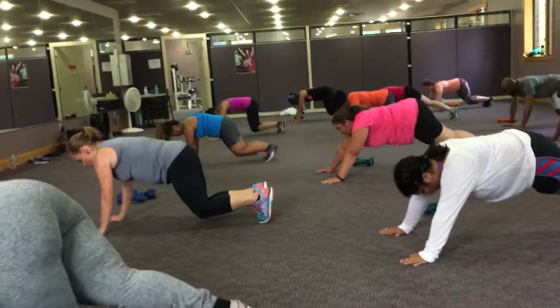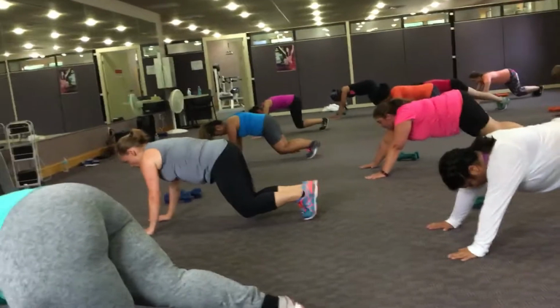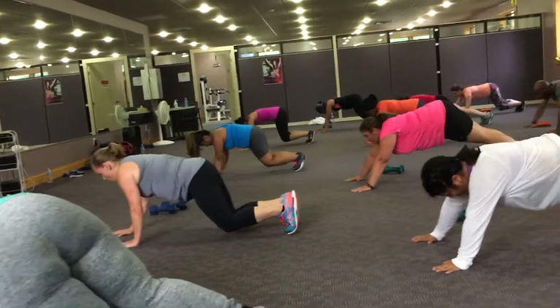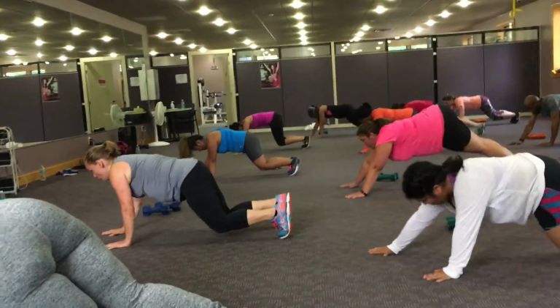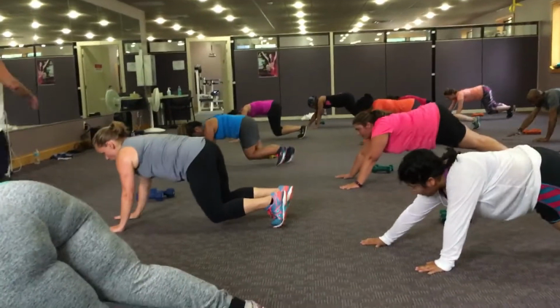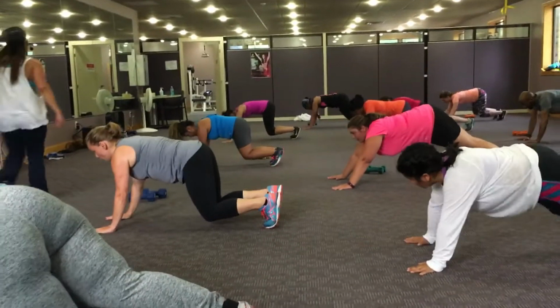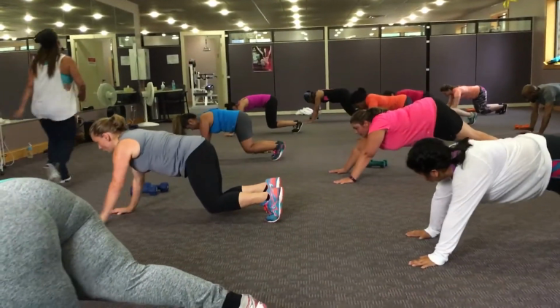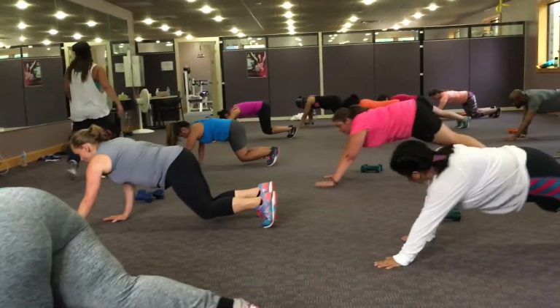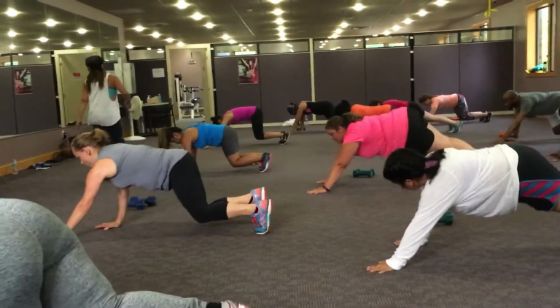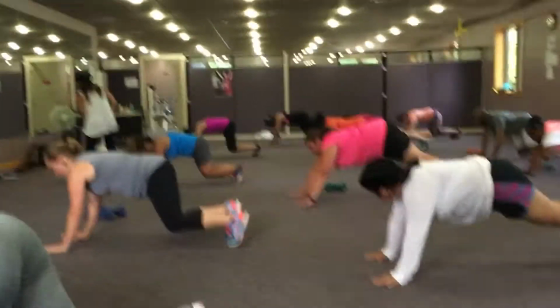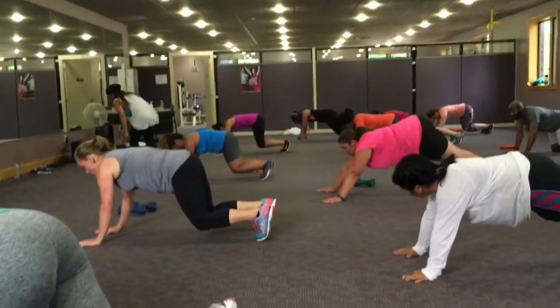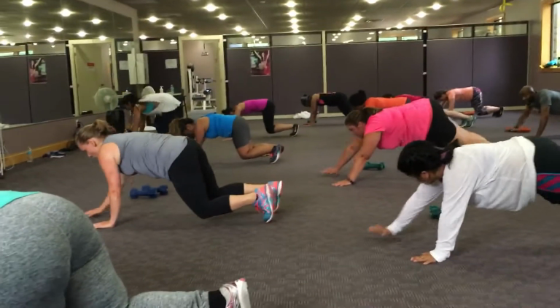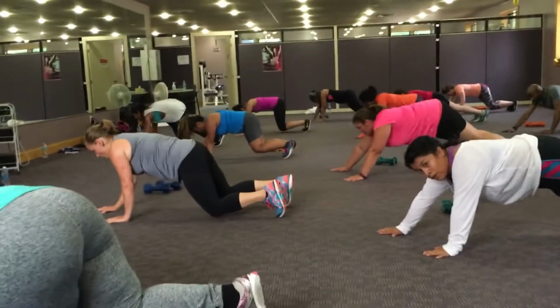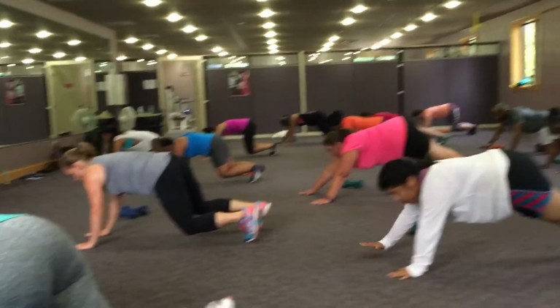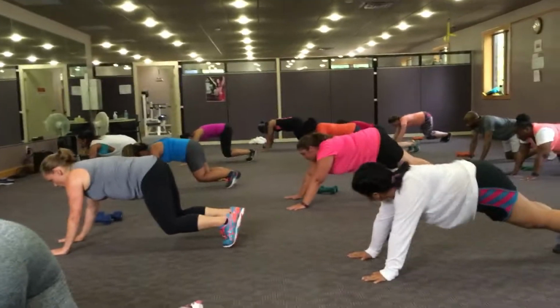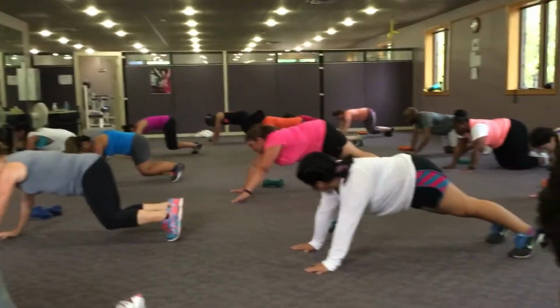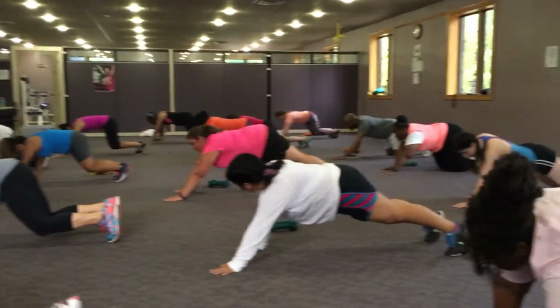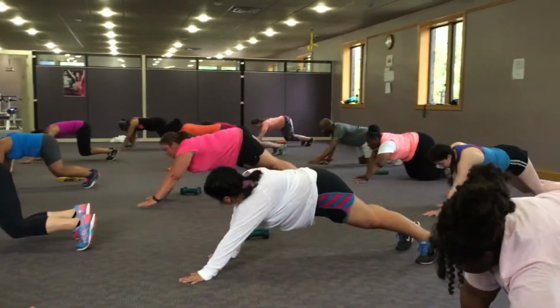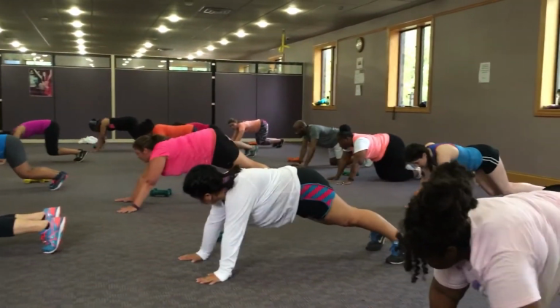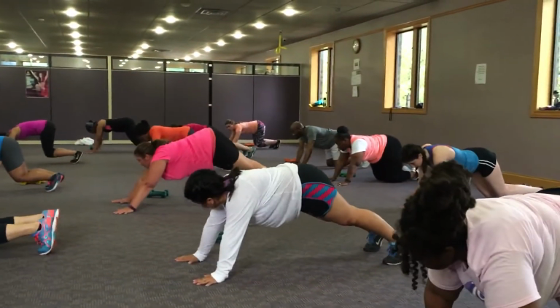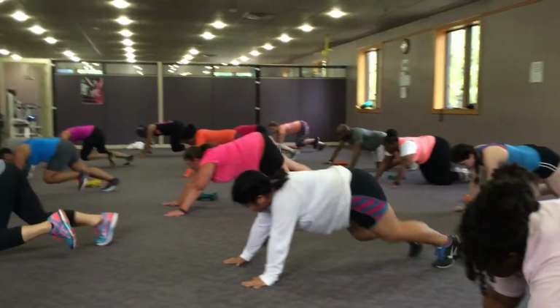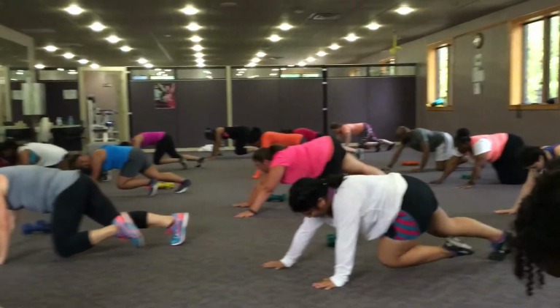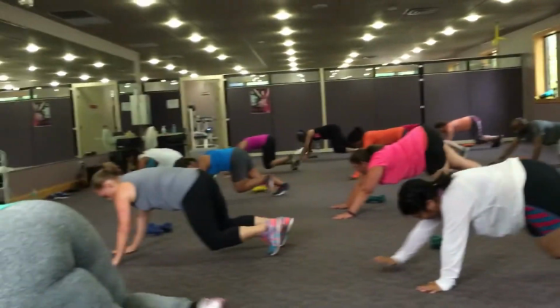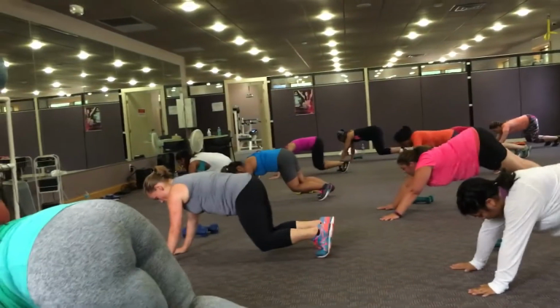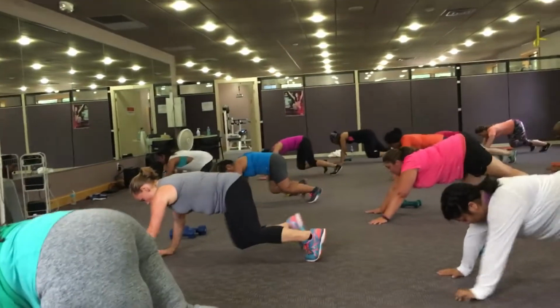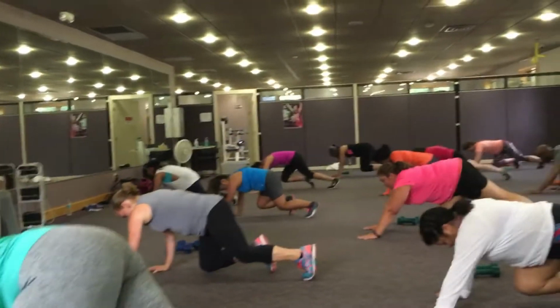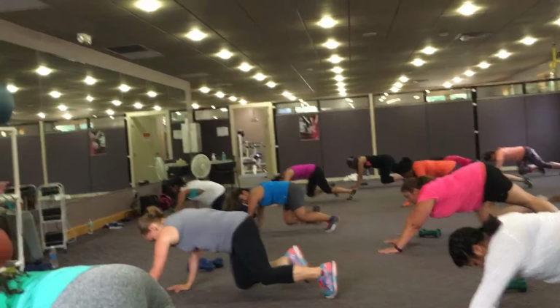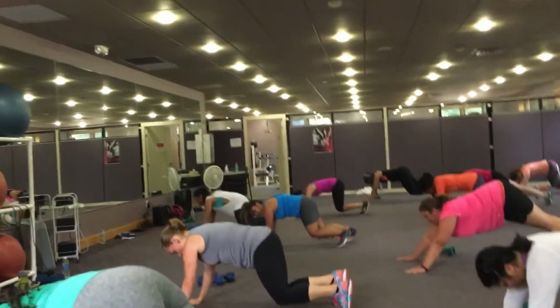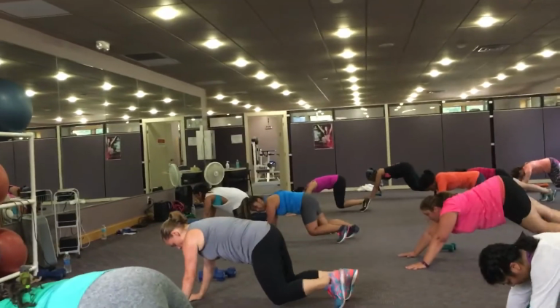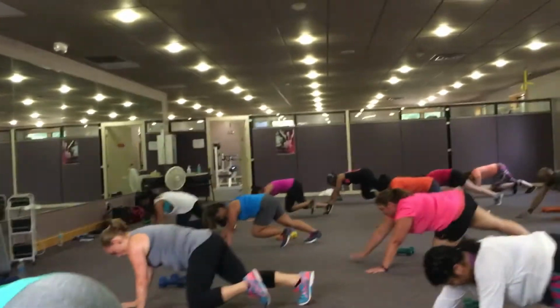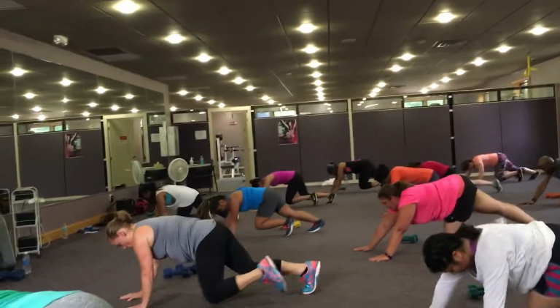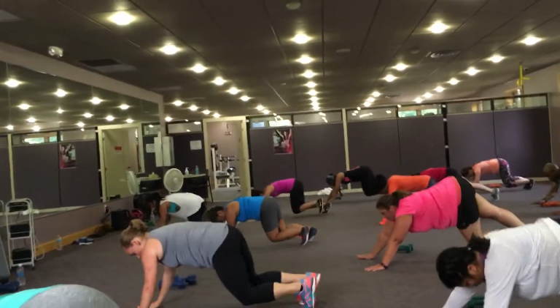Hands forward and back, forward and back. Opposite arm, opposite leg, forward and back. Forward and back. Keep your knees close to the ground.